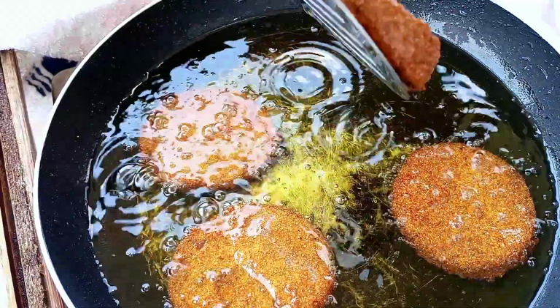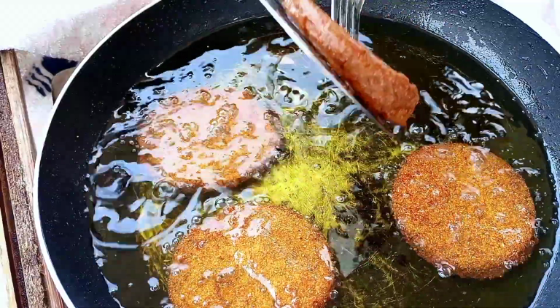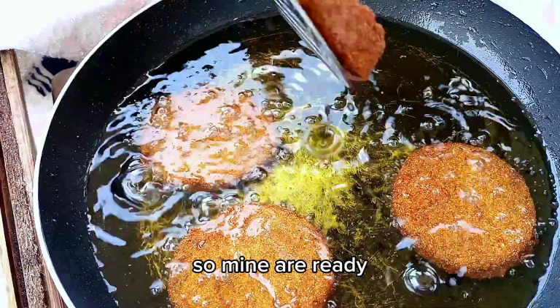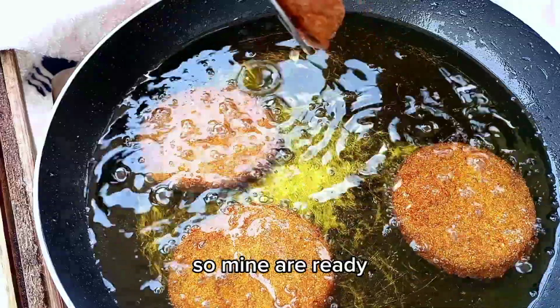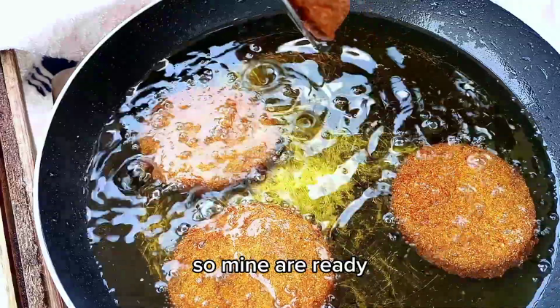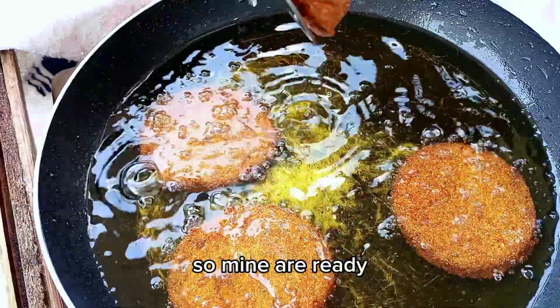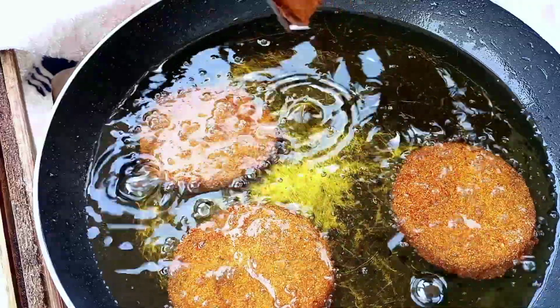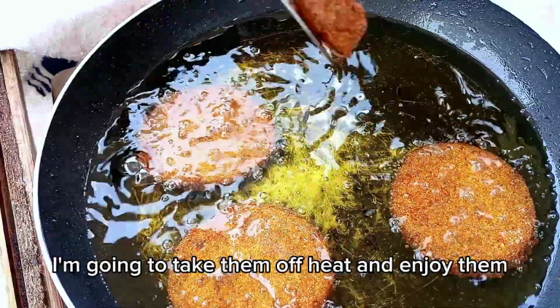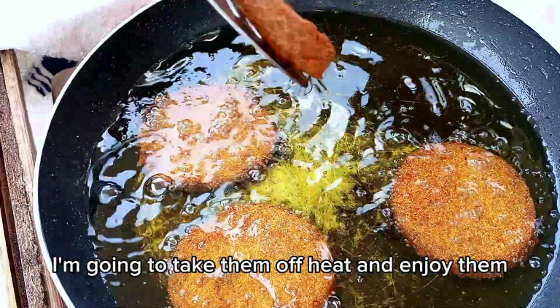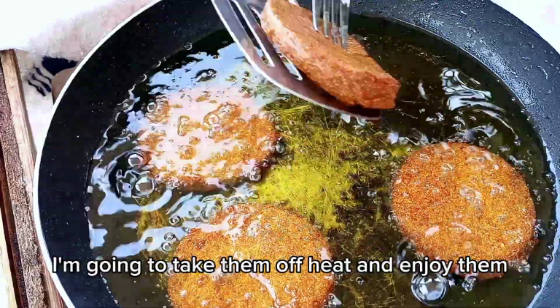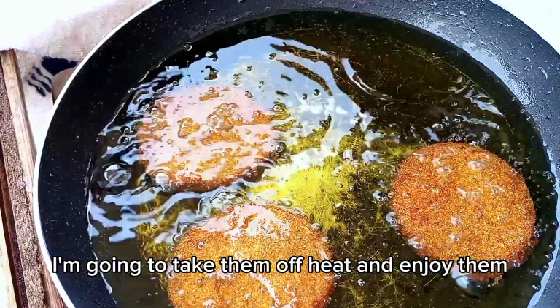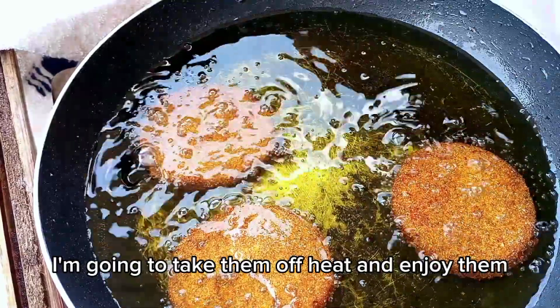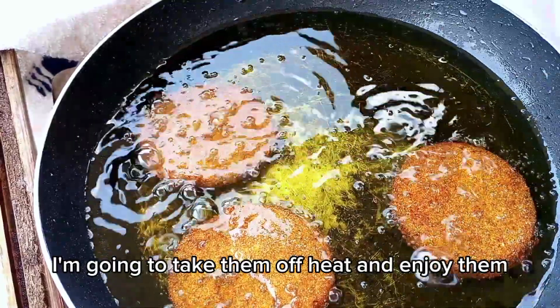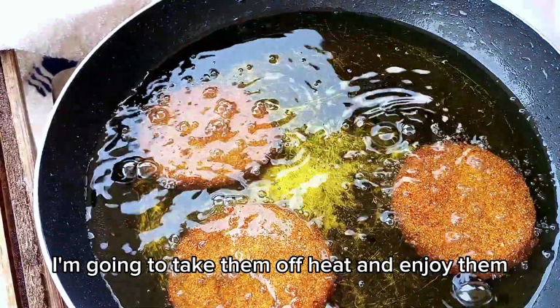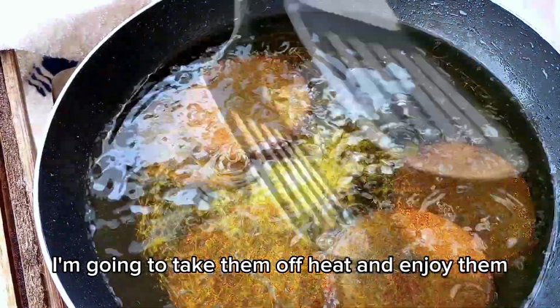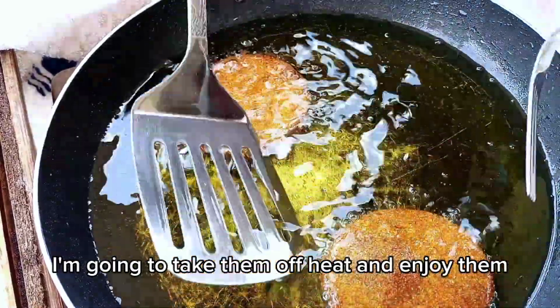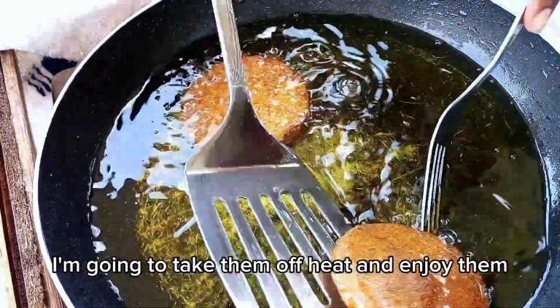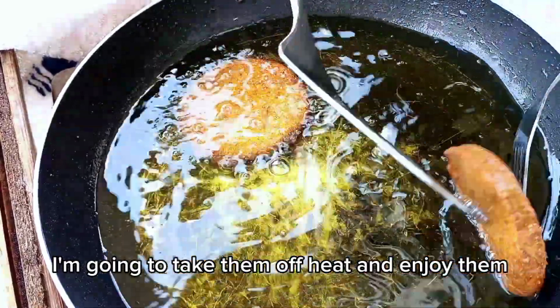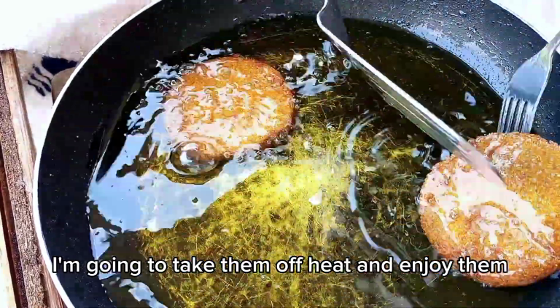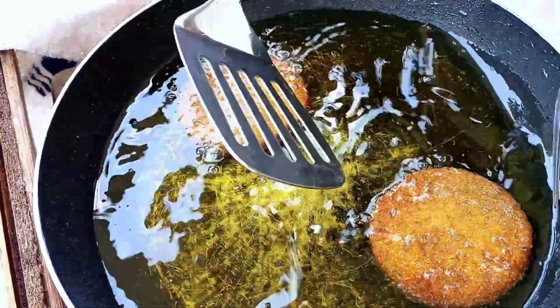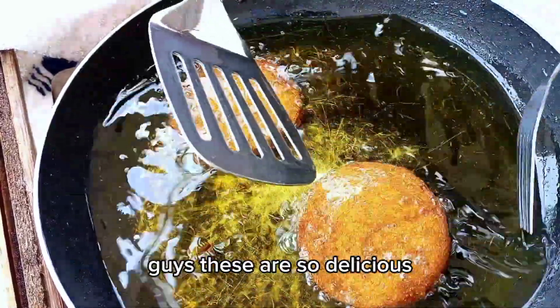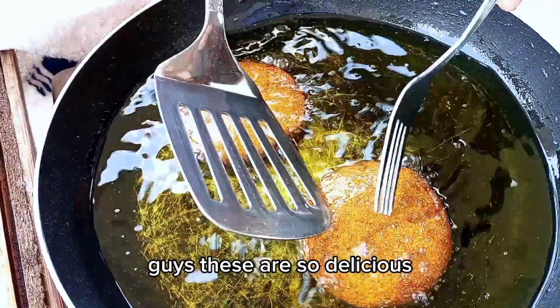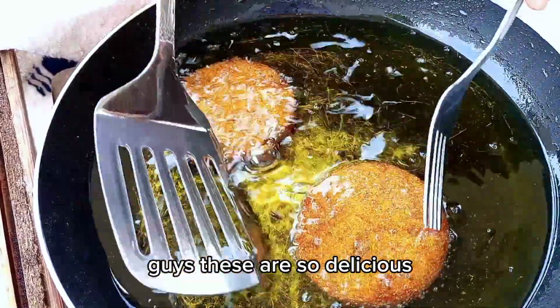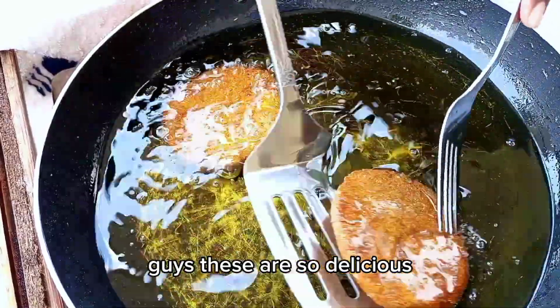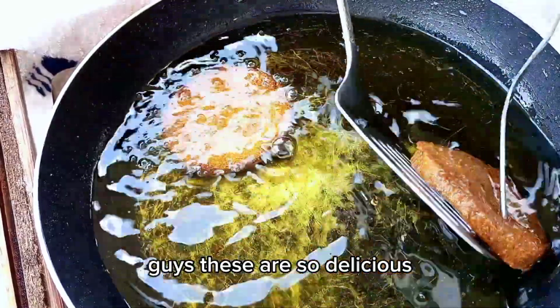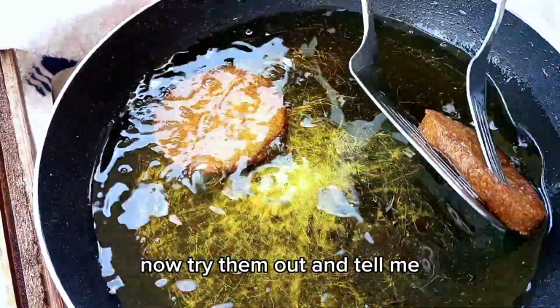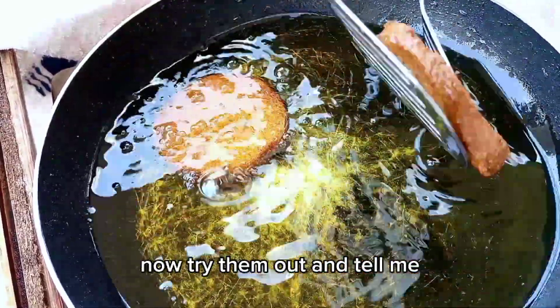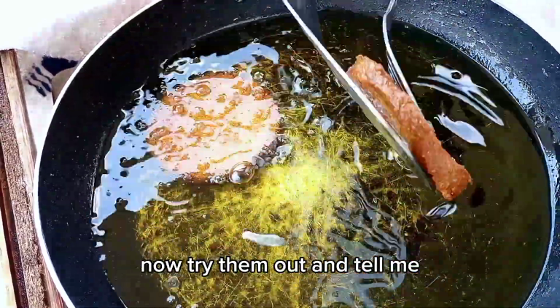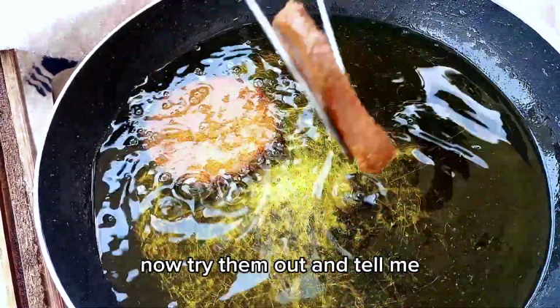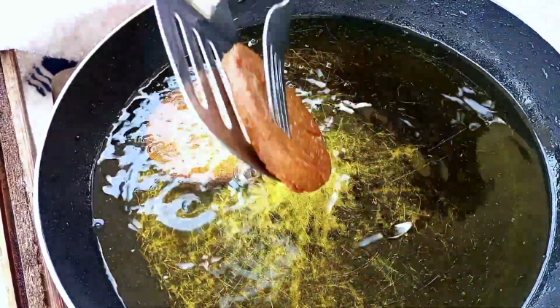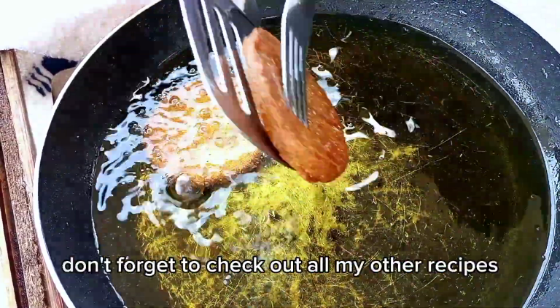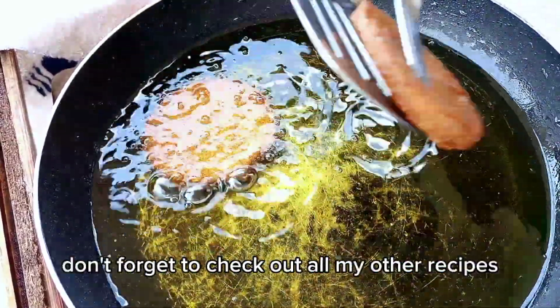Mine are ready! I'm going to take them off the heat and enjoy them. Guys, these are so delicious. Try them out and tell me. Don't forget to check out all my other recipes.